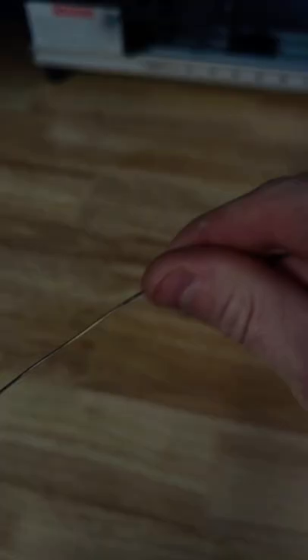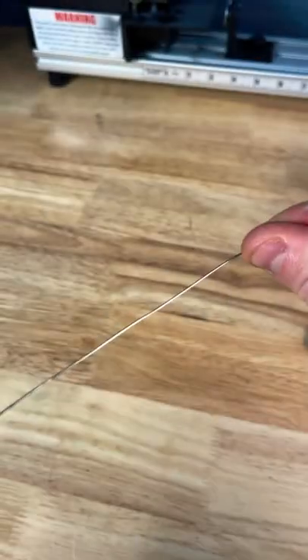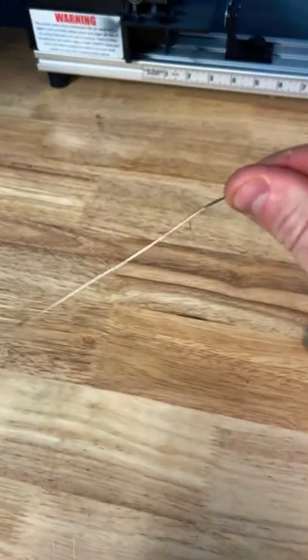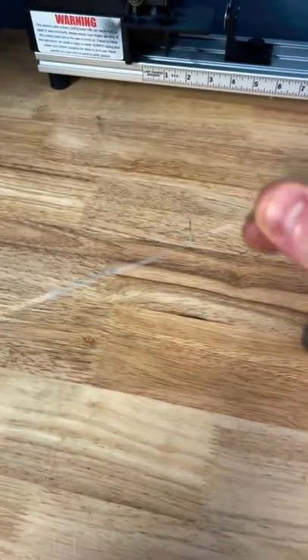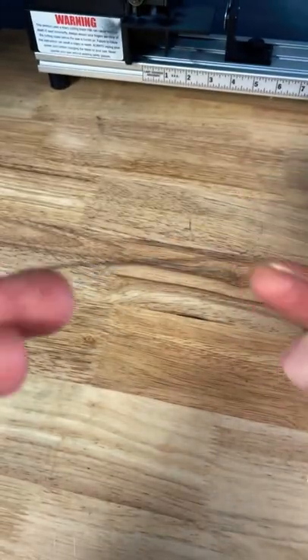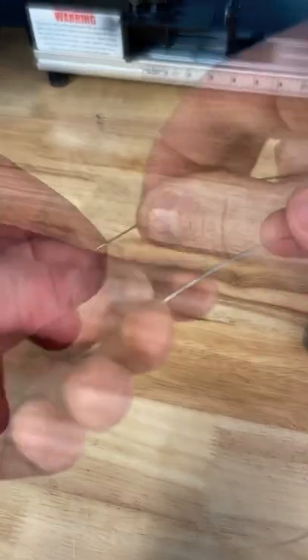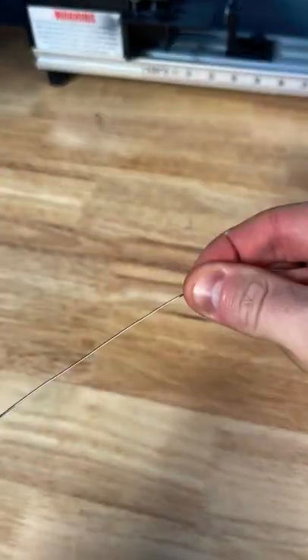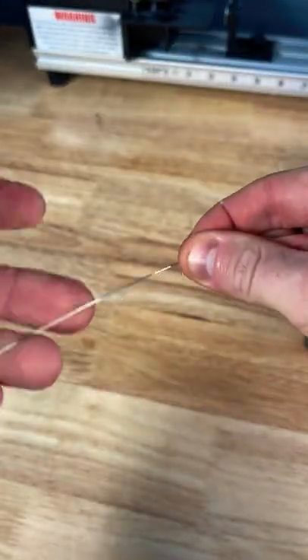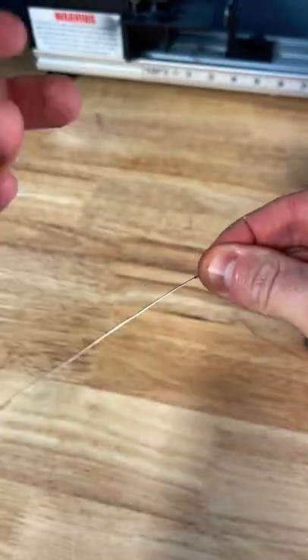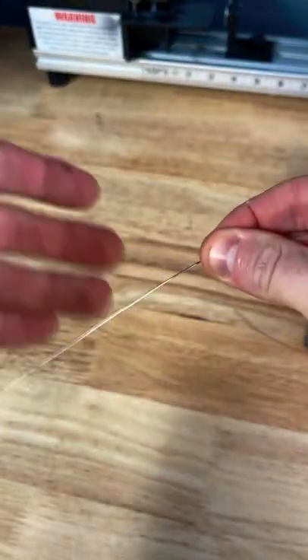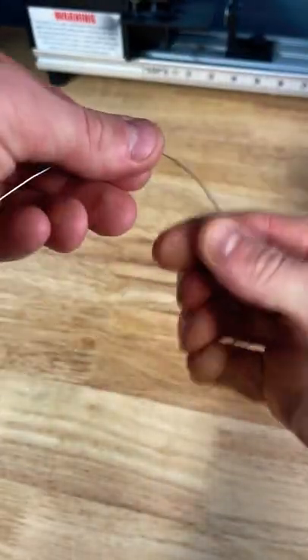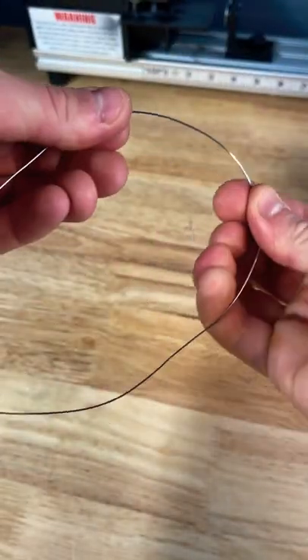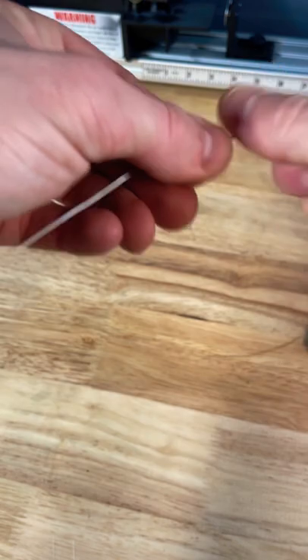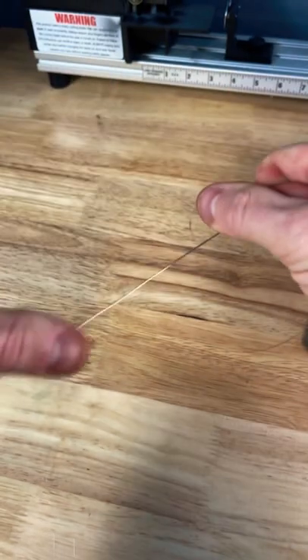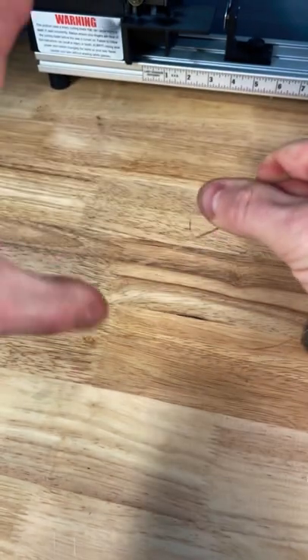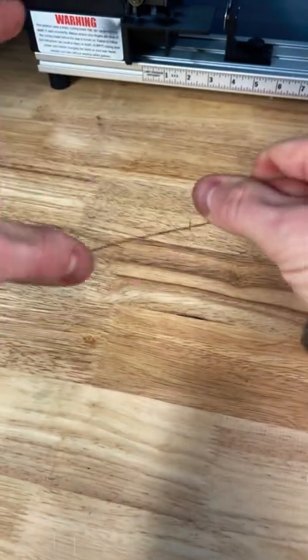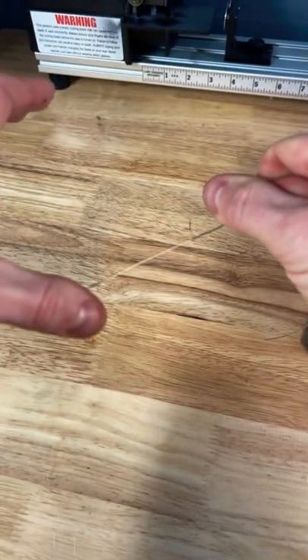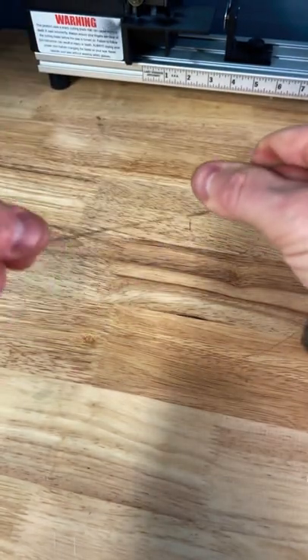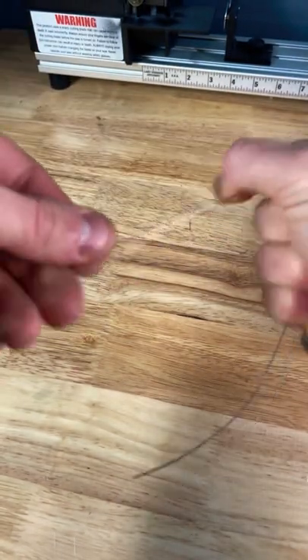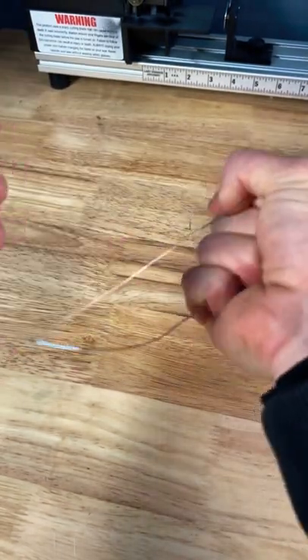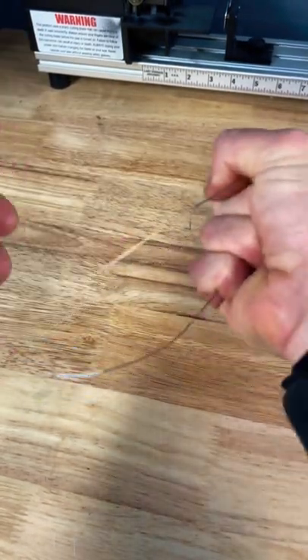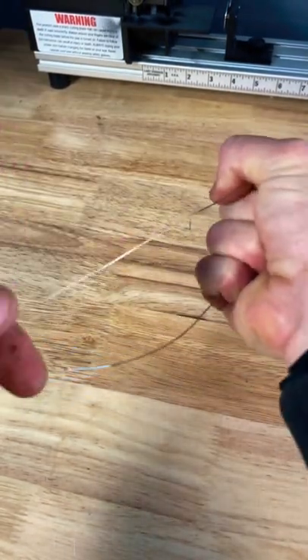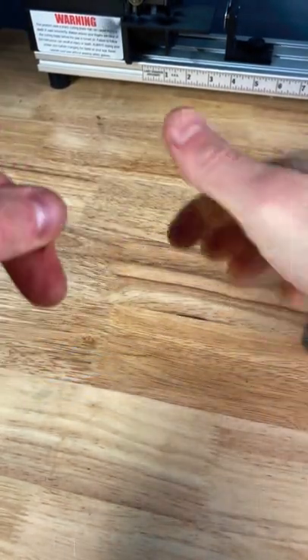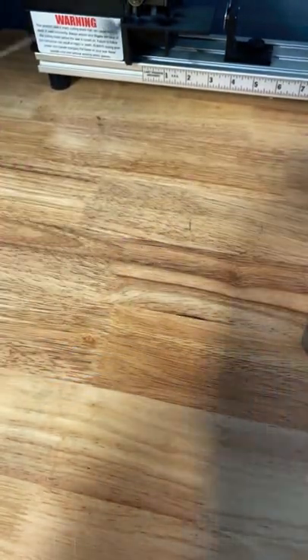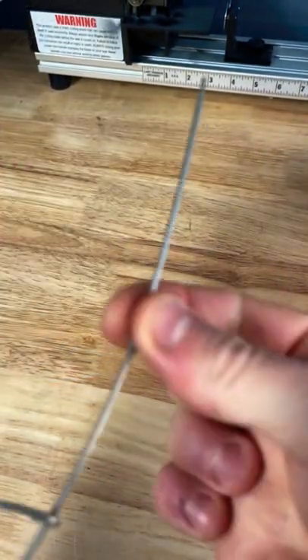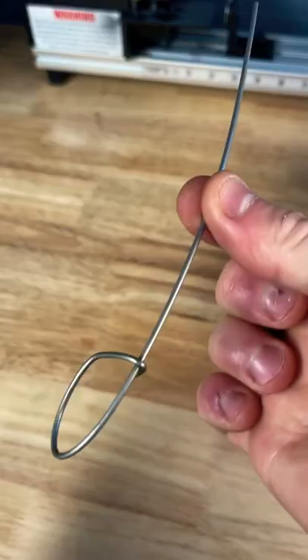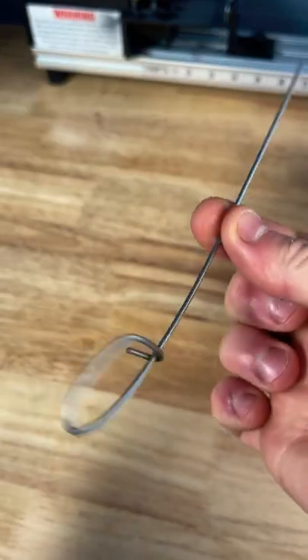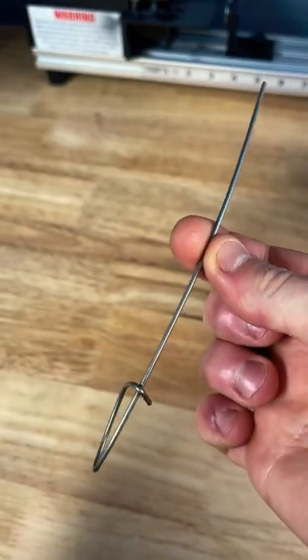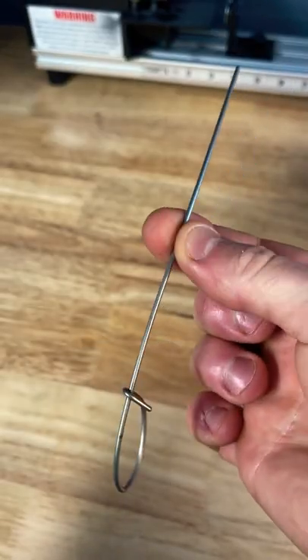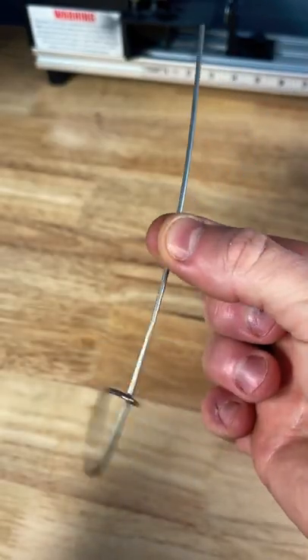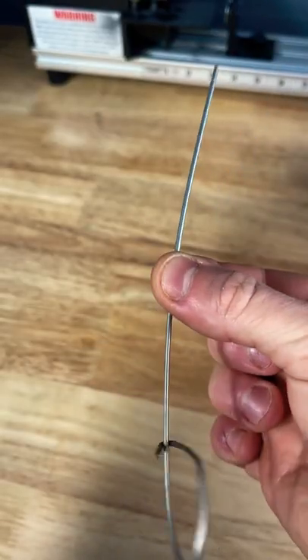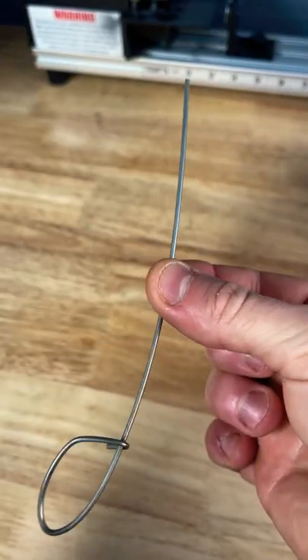Do the haywire twist for wireline. All I do is I take my main line and my tag end, tie my main line off so that it's real tight, it's not giving me any slack. Take a tool — this is just a broken off umbrella rig.